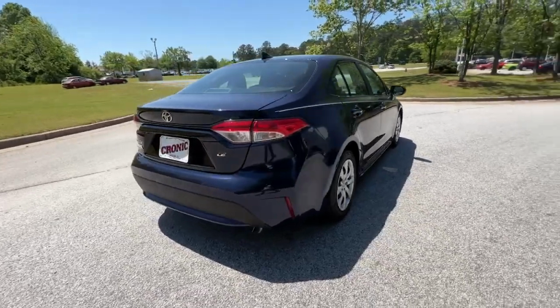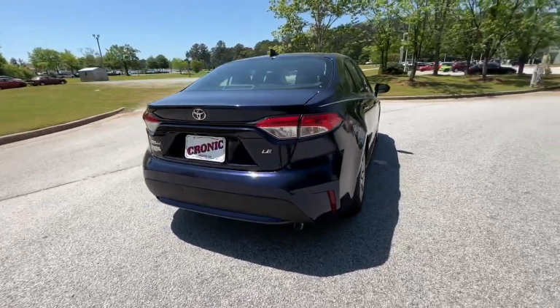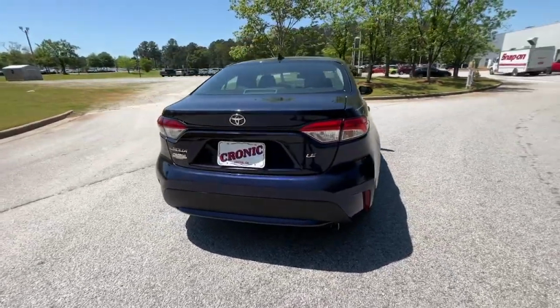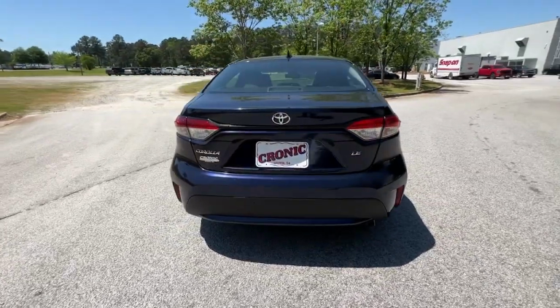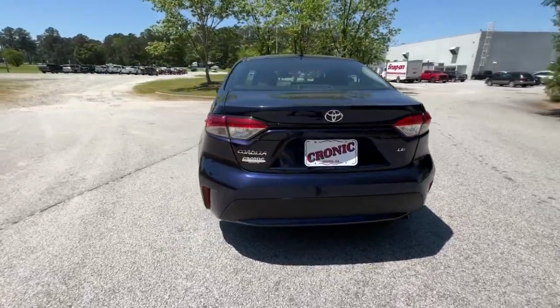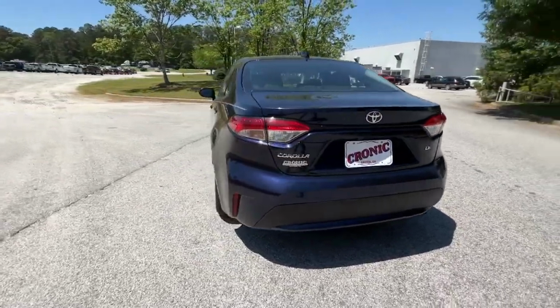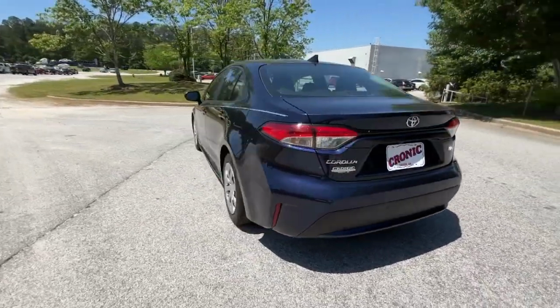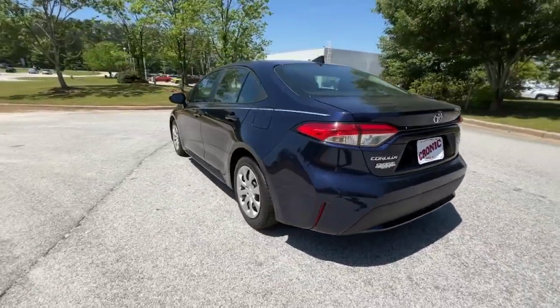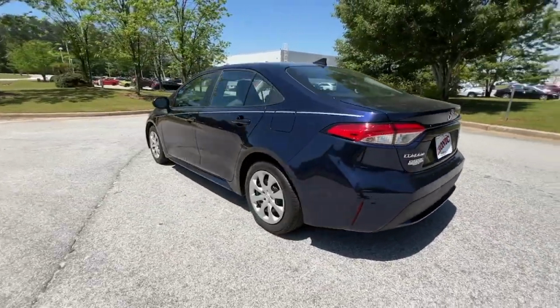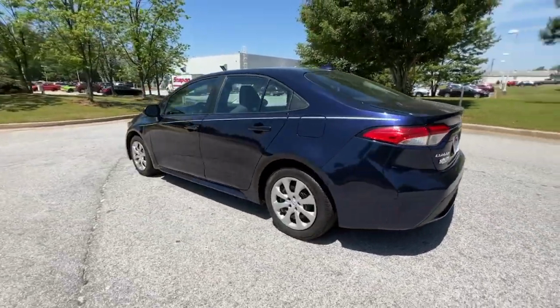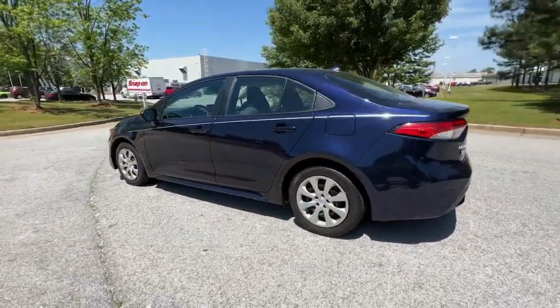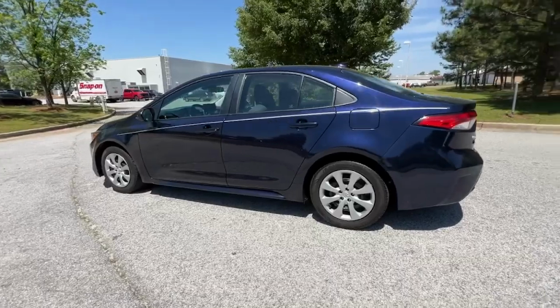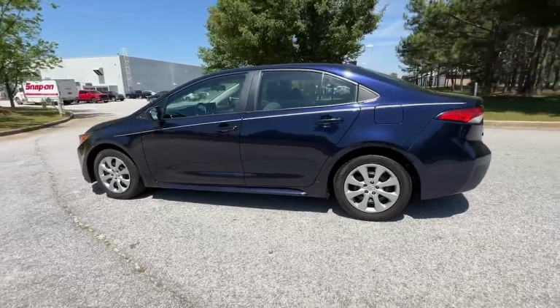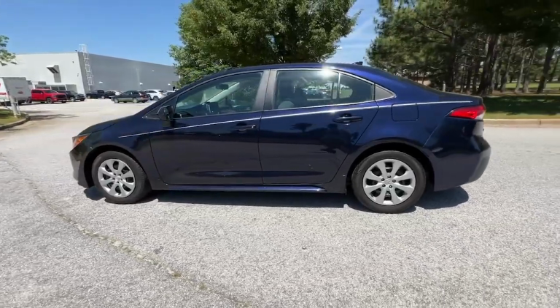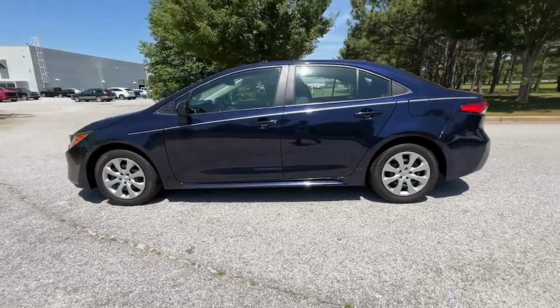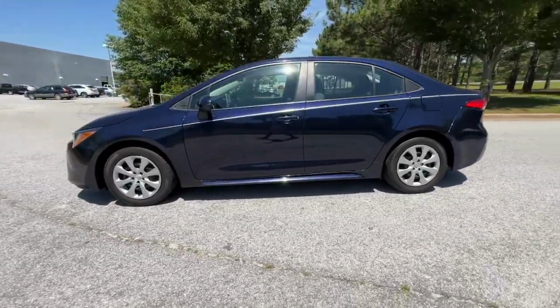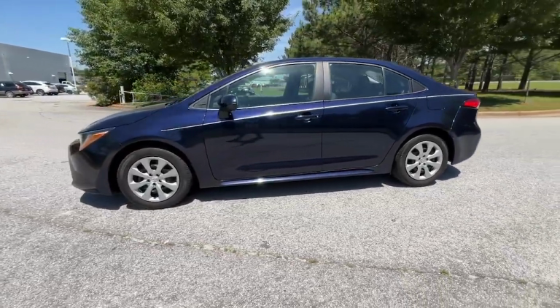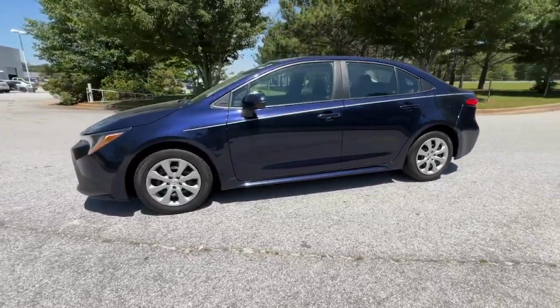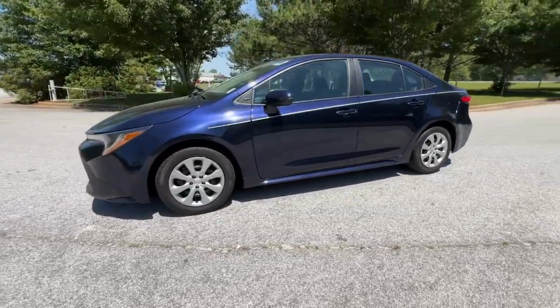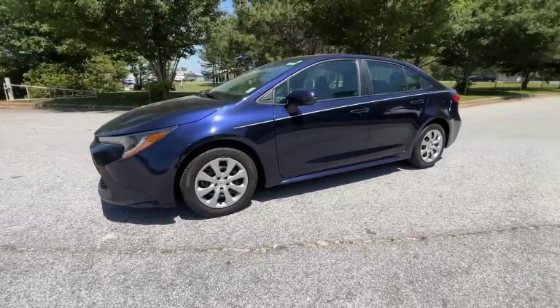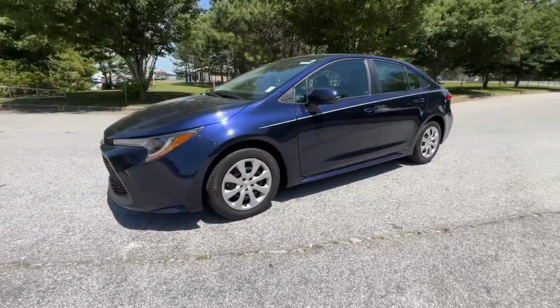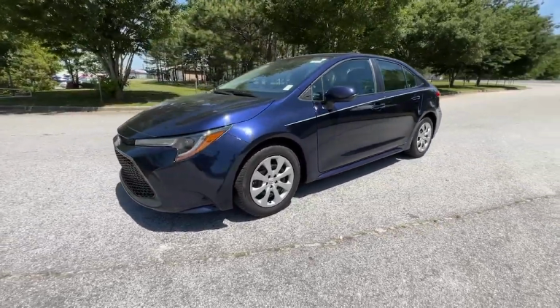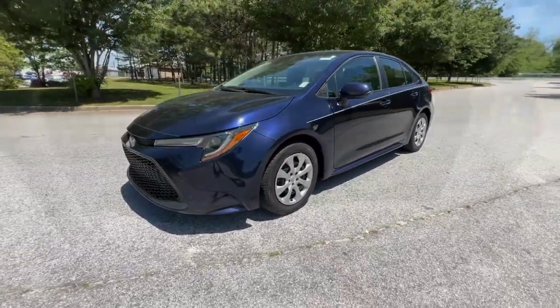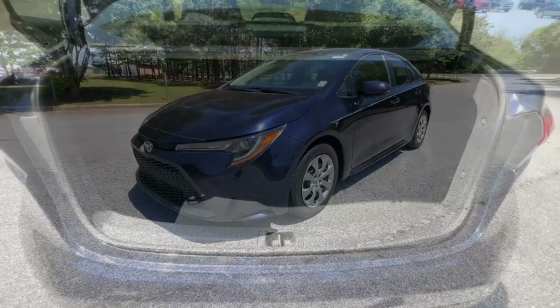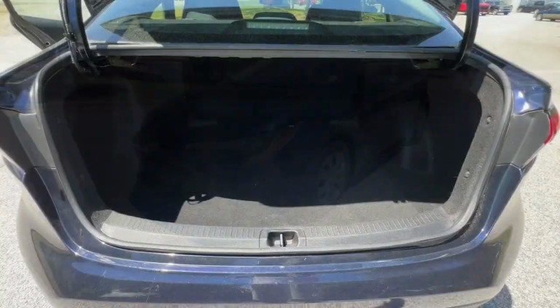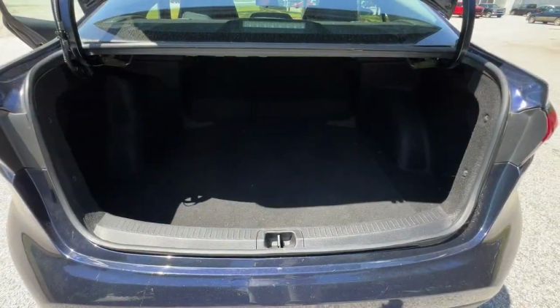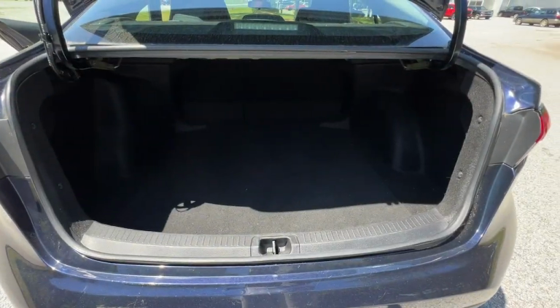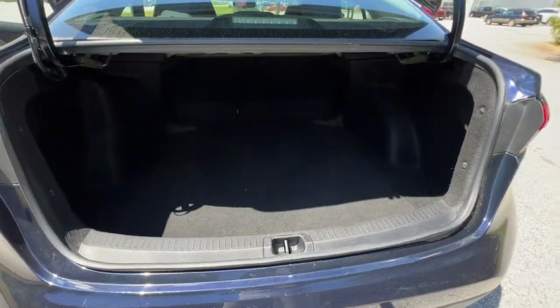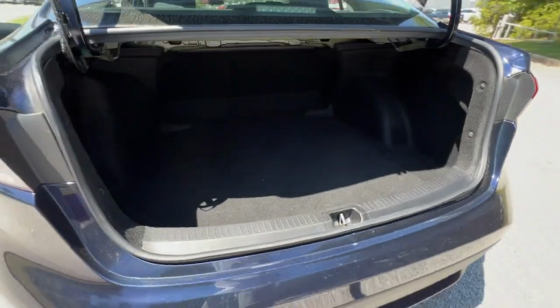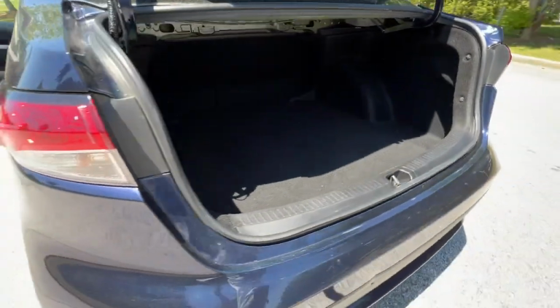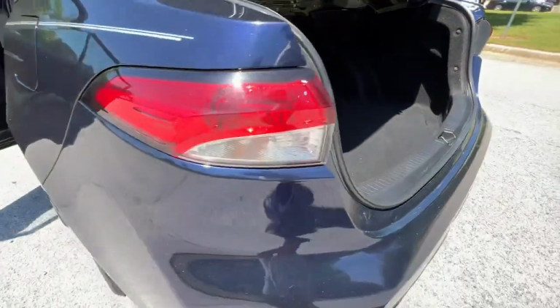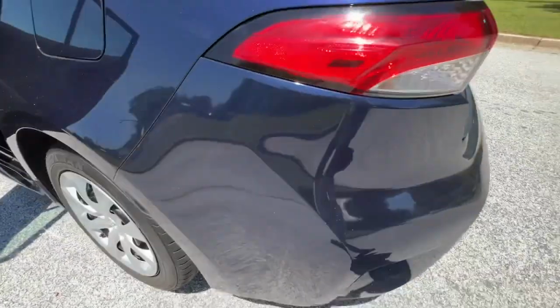This sleek Corolla delivers impressive fuel efficiency, advanced safety features, and head-turning style. Comfortable, affordable, and equipped with today's lifestyle in mind, it makes every journey the best it can be.